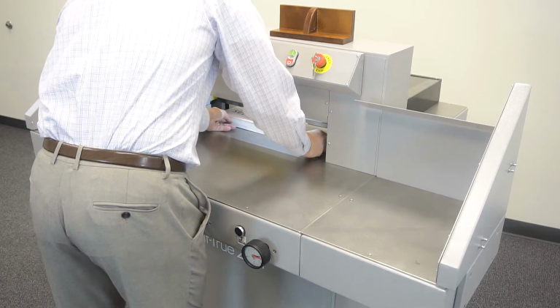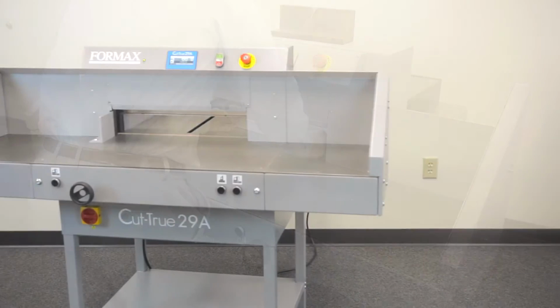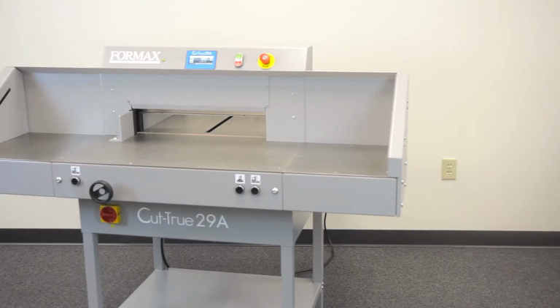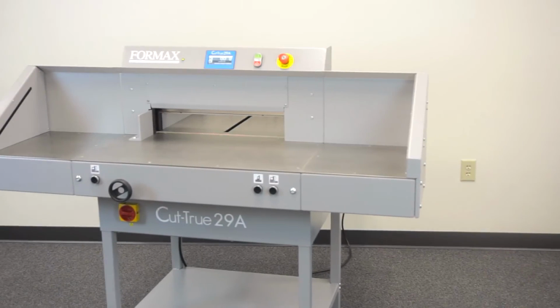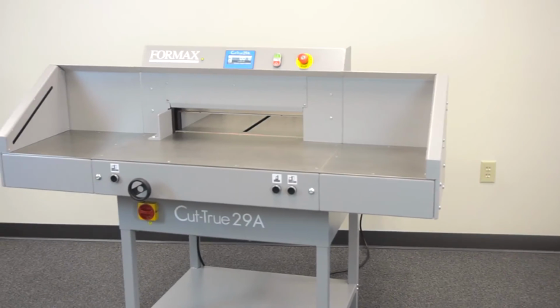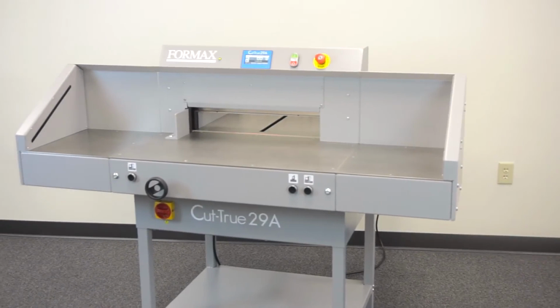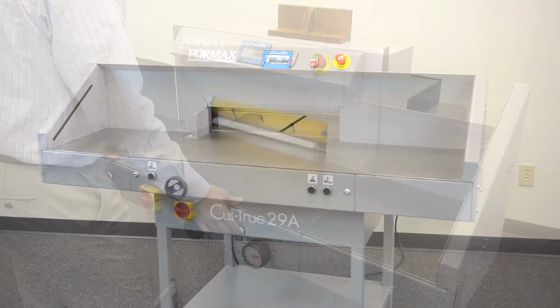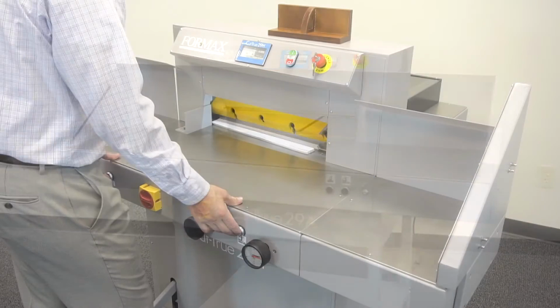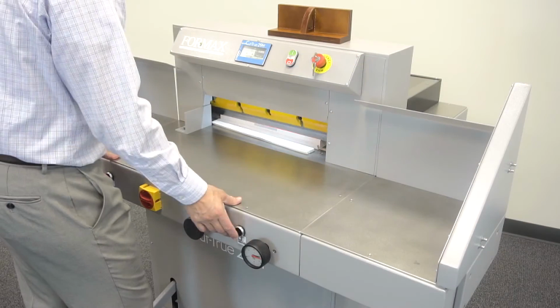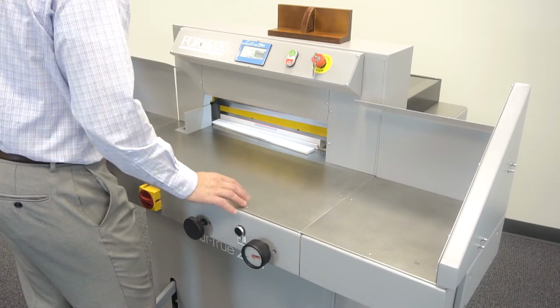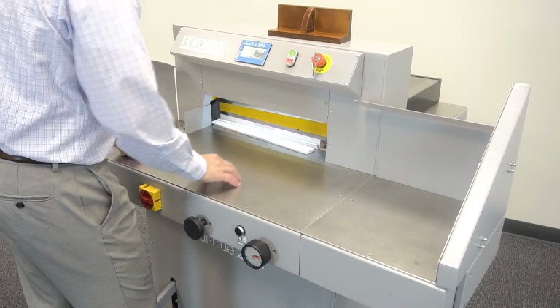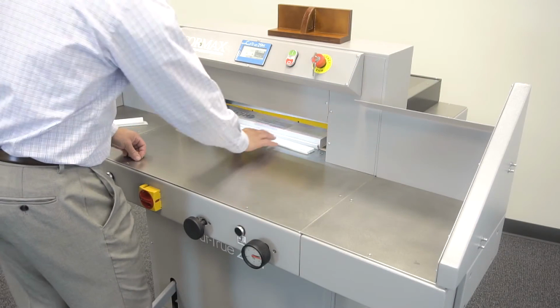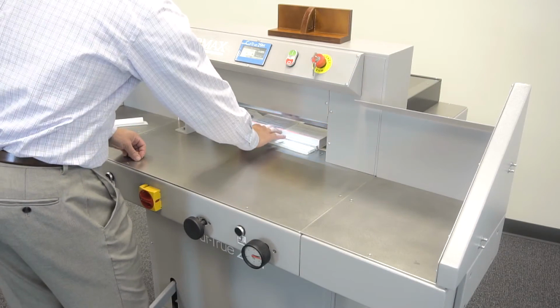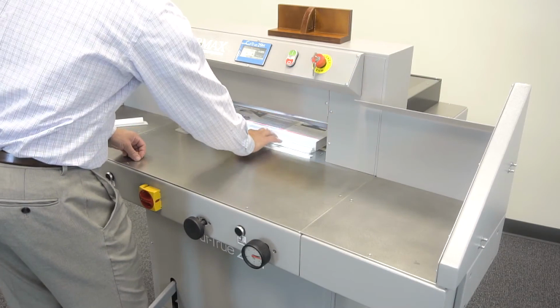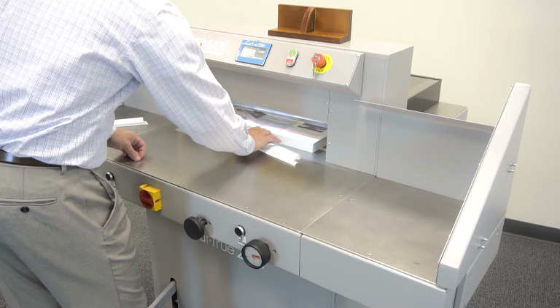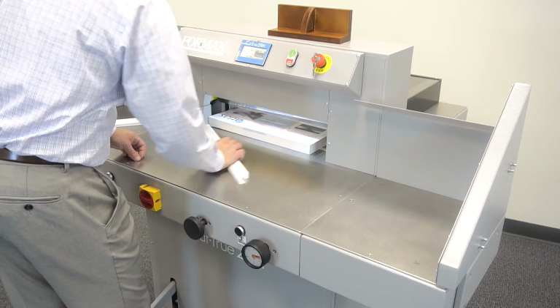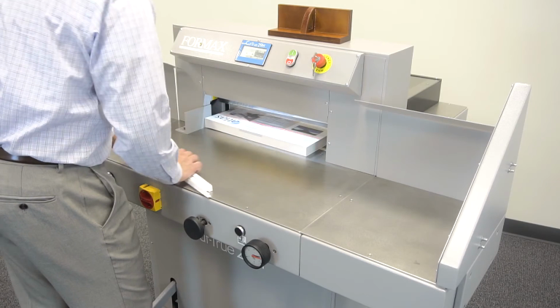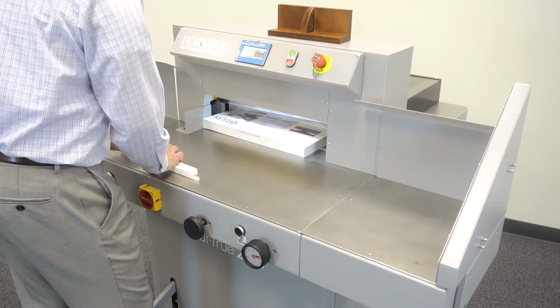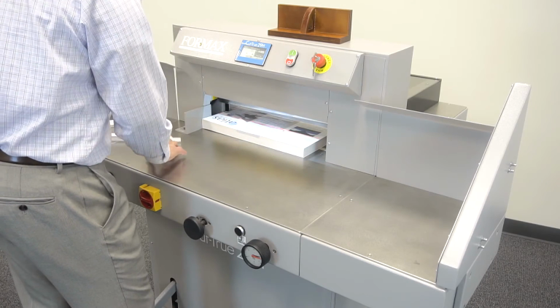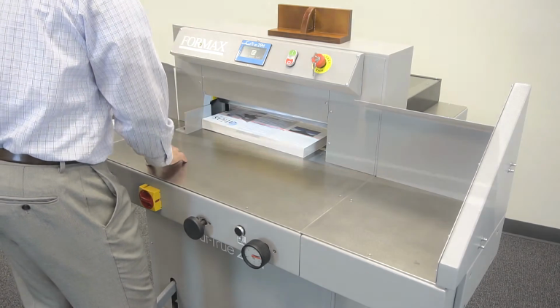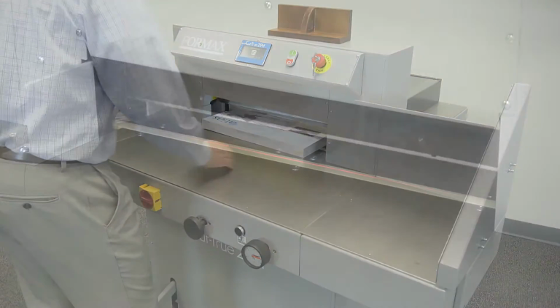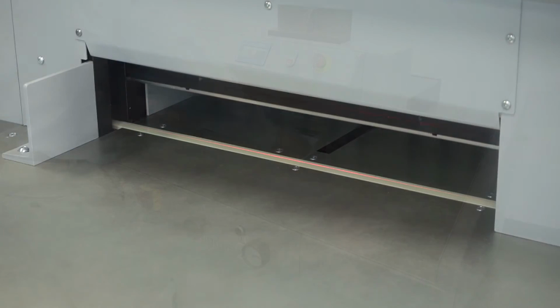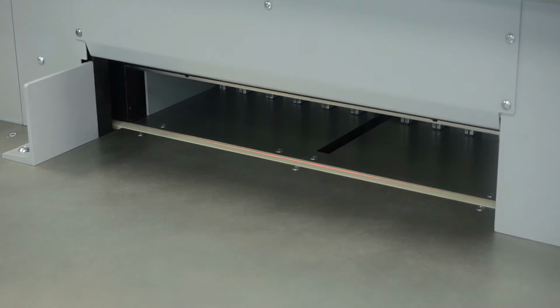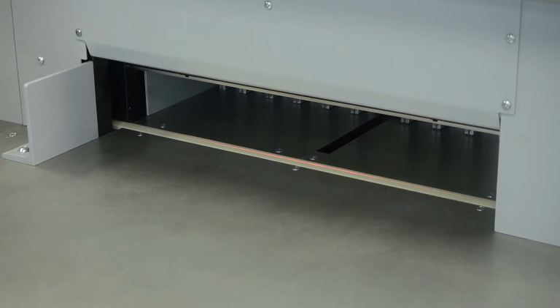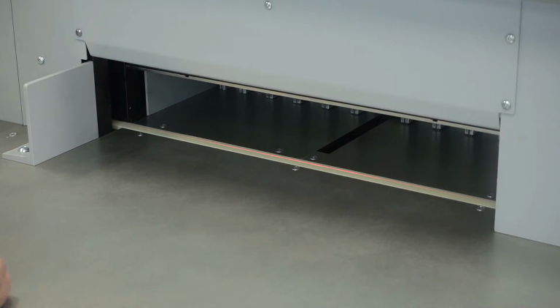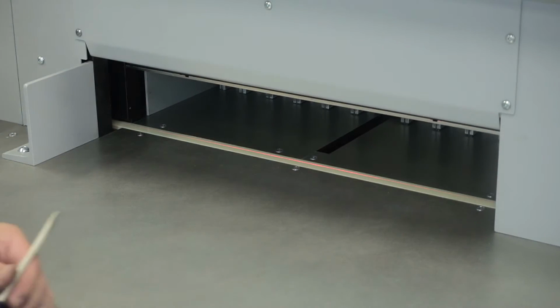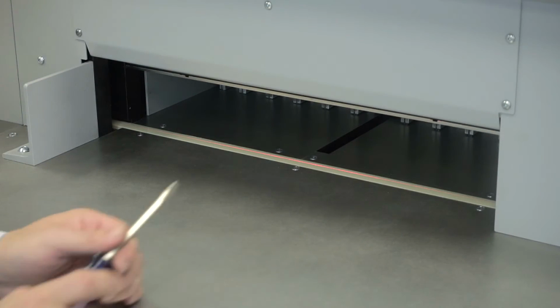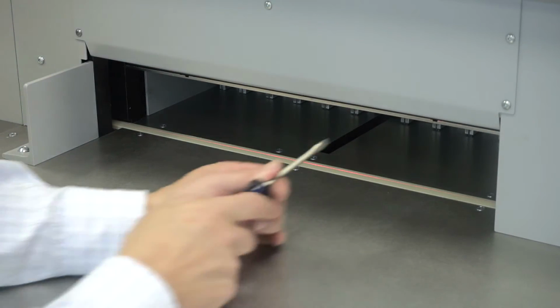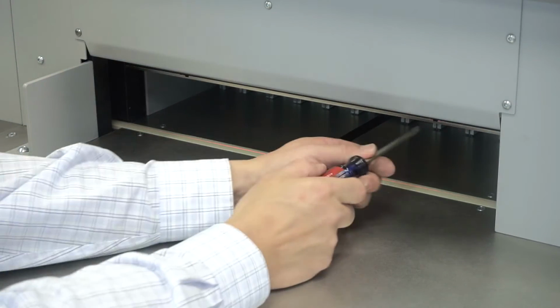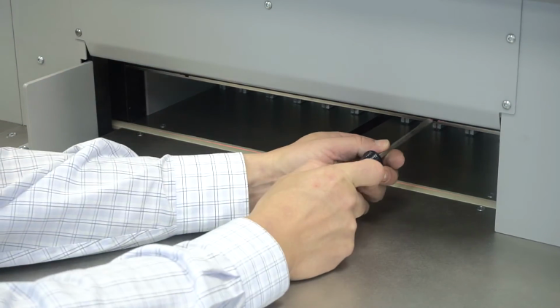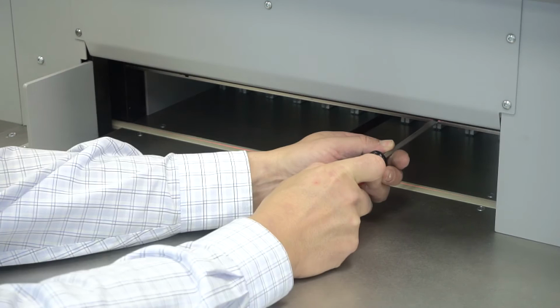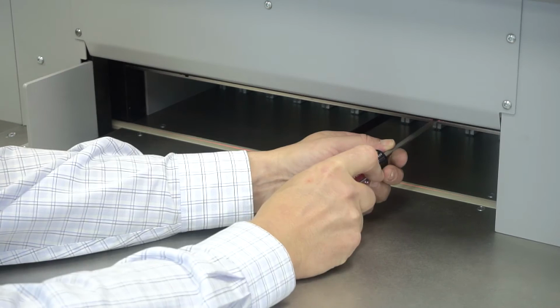Optional wide-side tables, shown here, allow users to easily manipulate larger paper stock. A false clamp is included to minimize the risk of marking sensitive paper stocks.